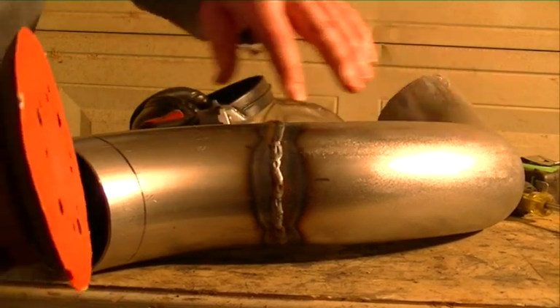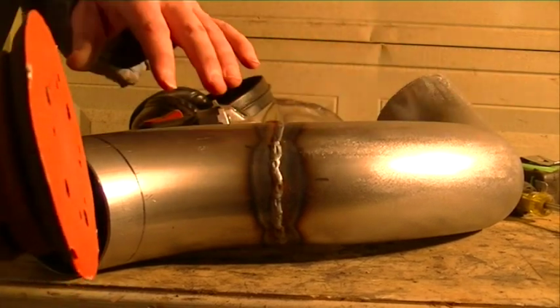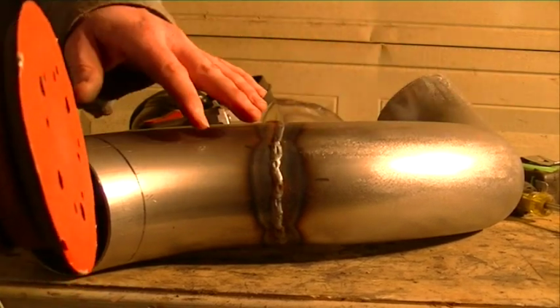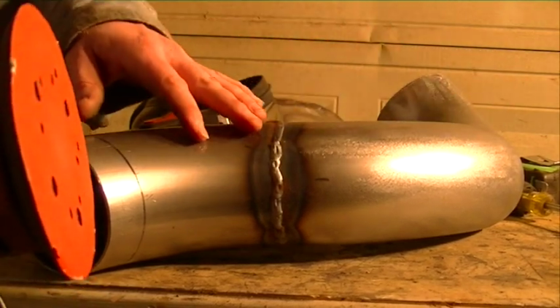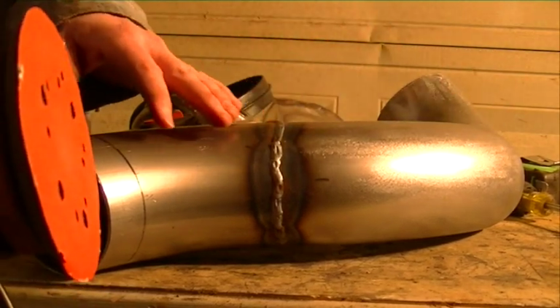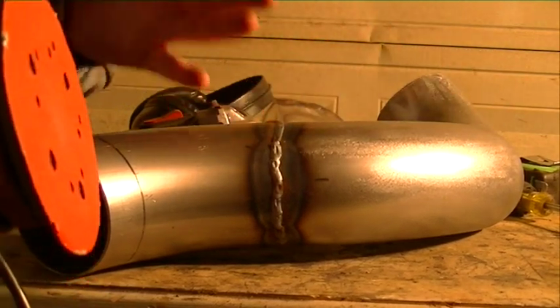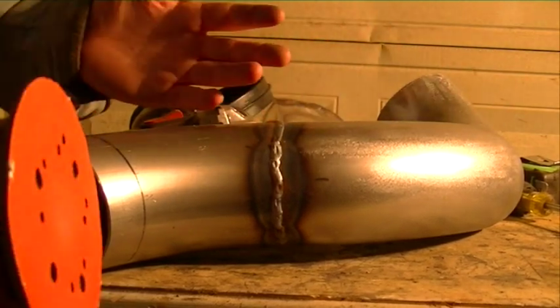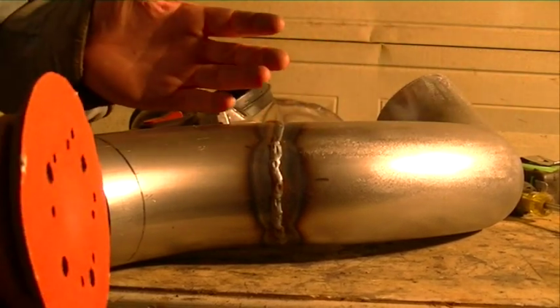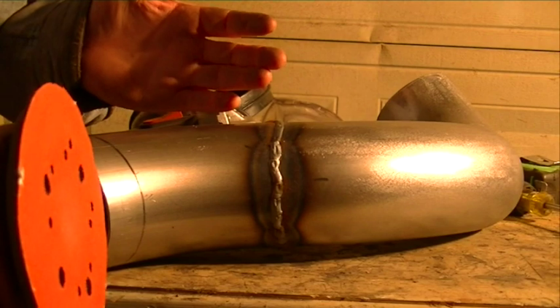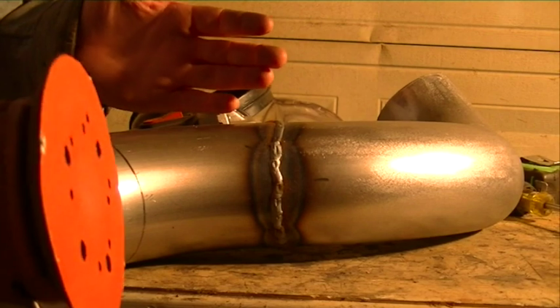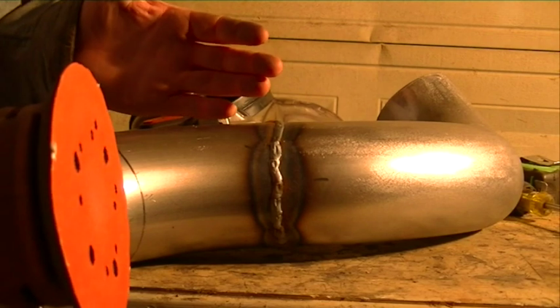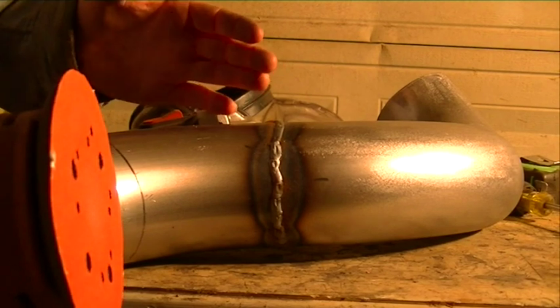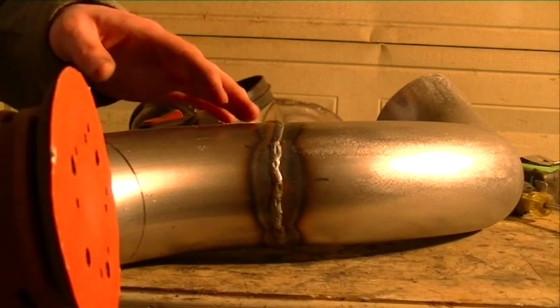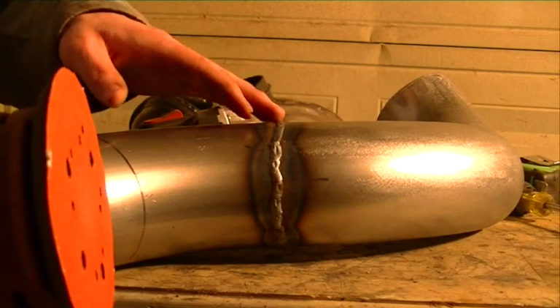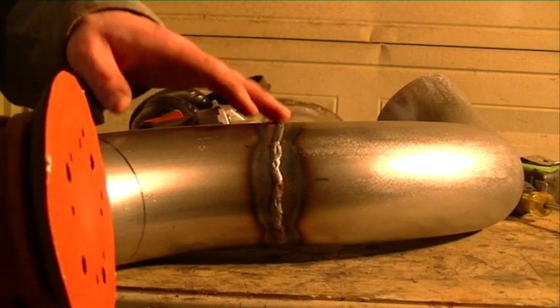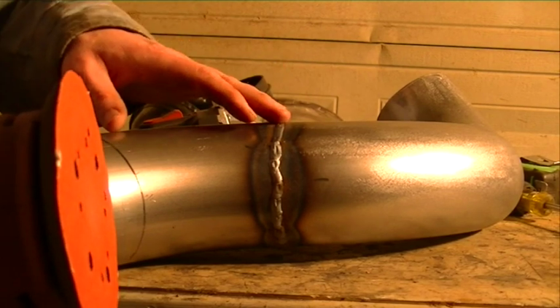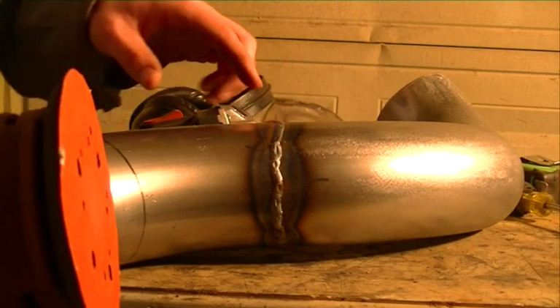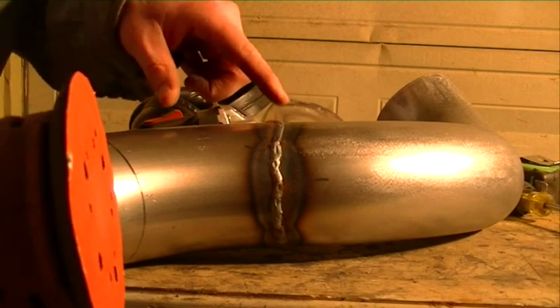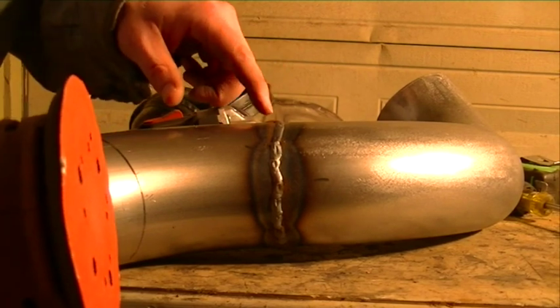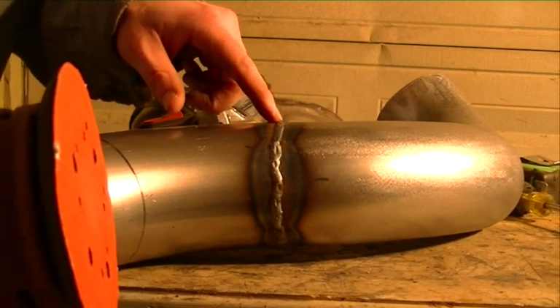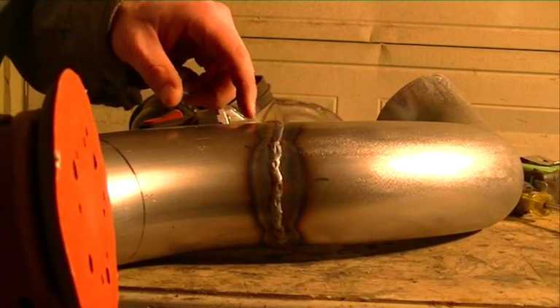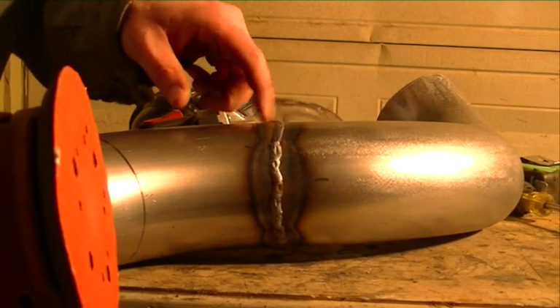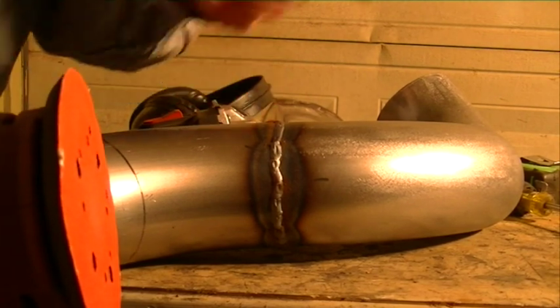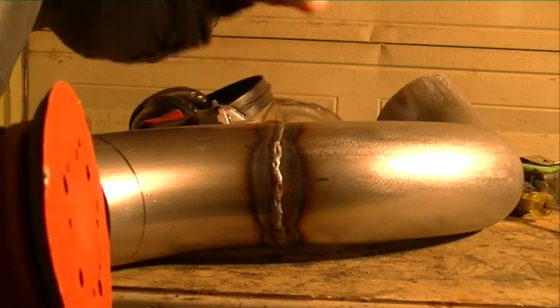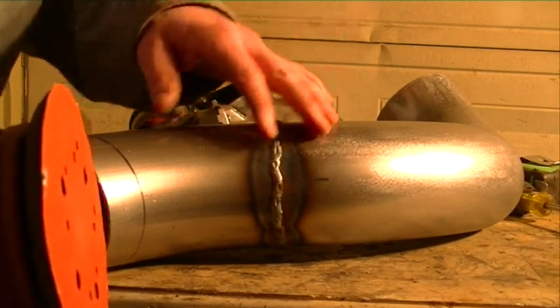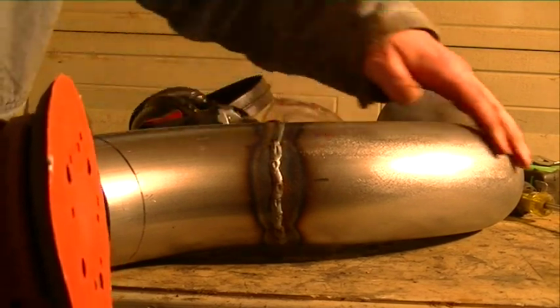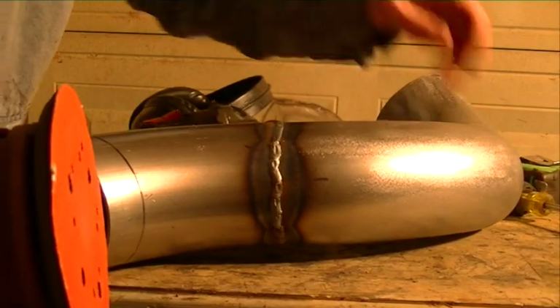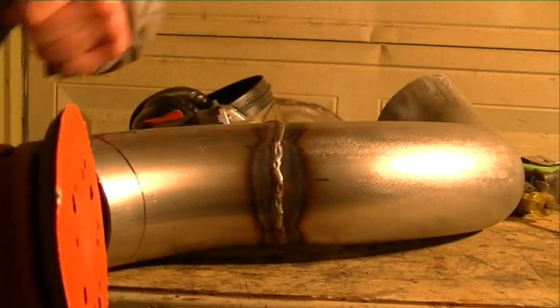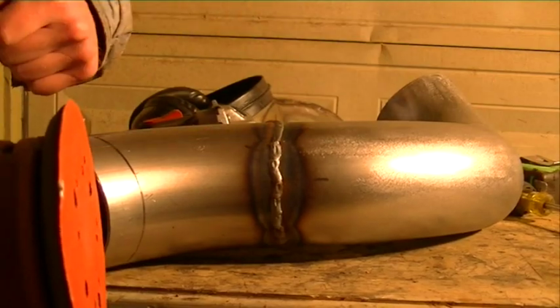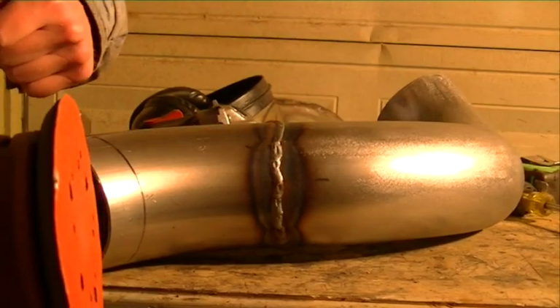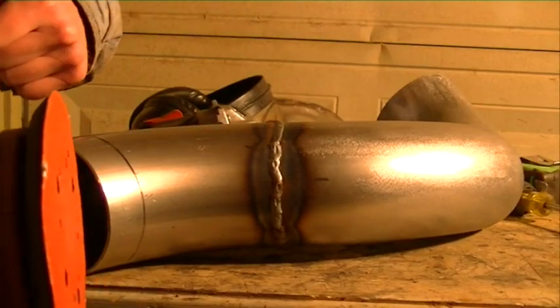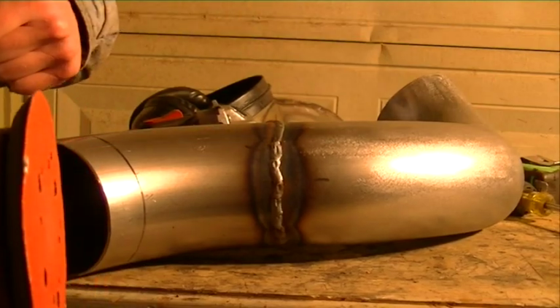The biggest tip here is patience. Don't get carried away. It'll come out looking like one solid piece.